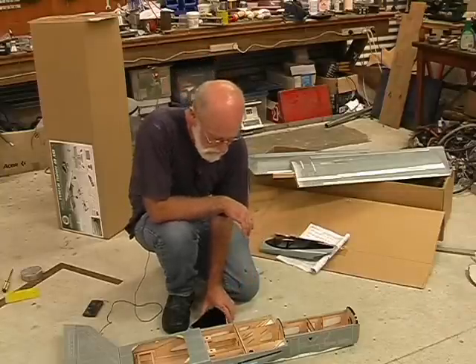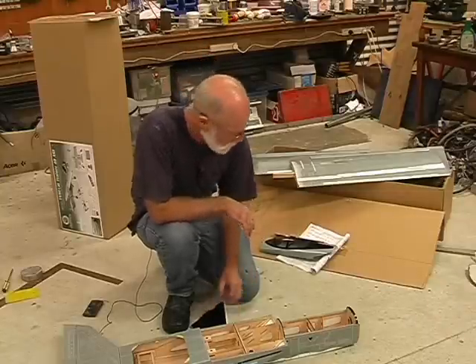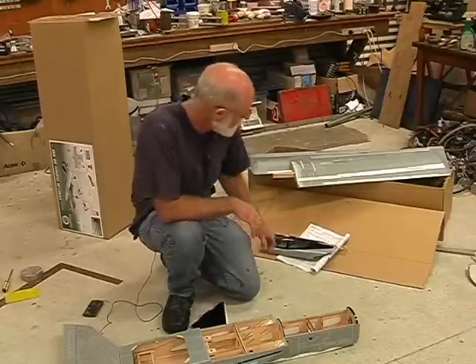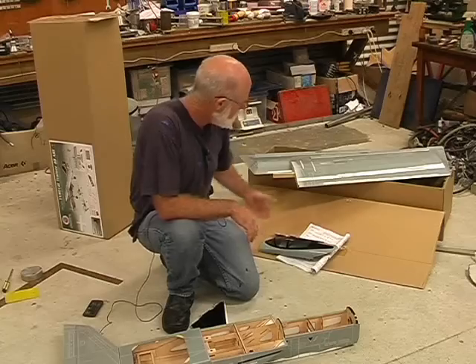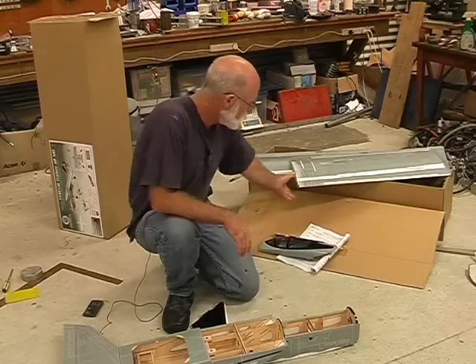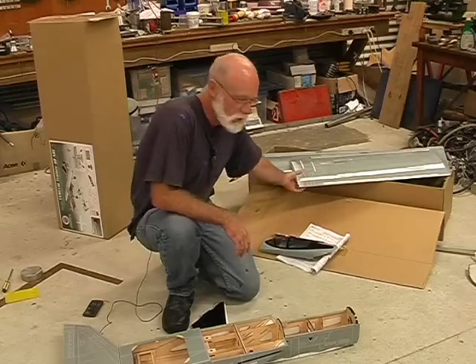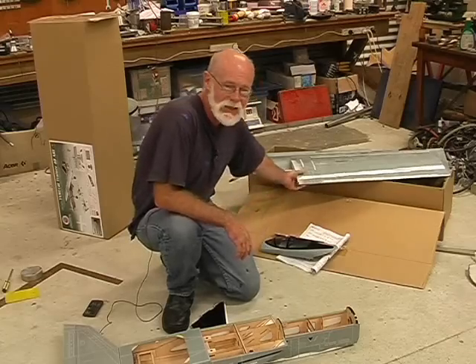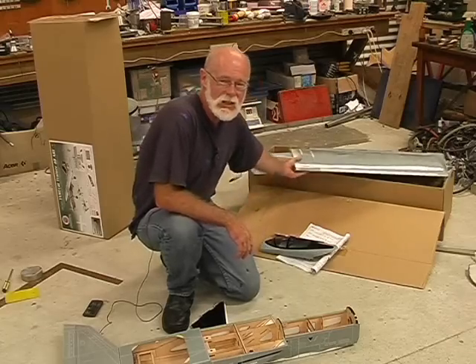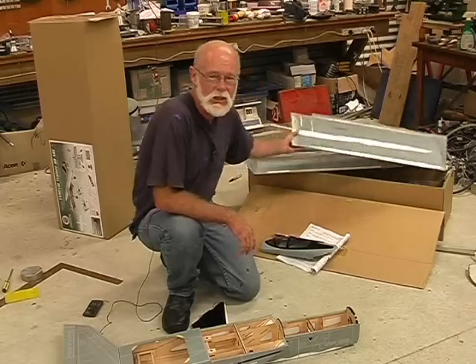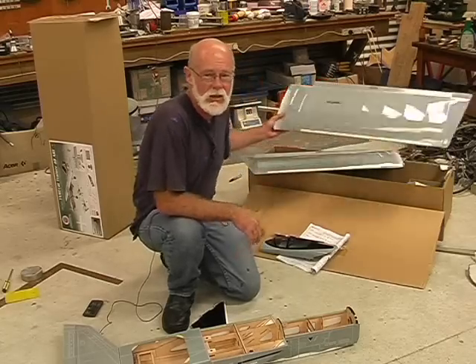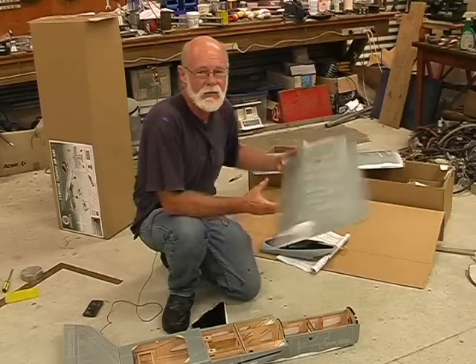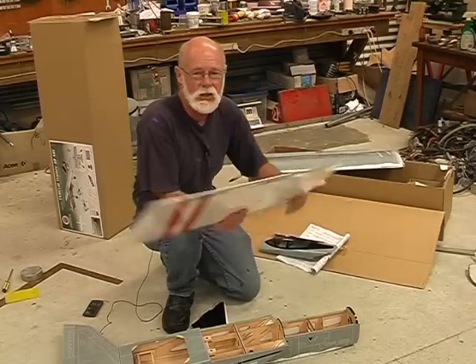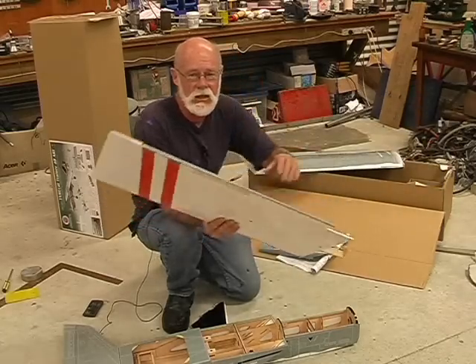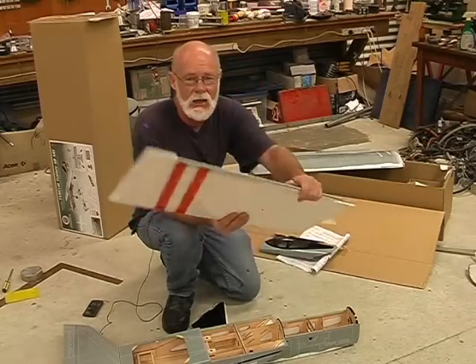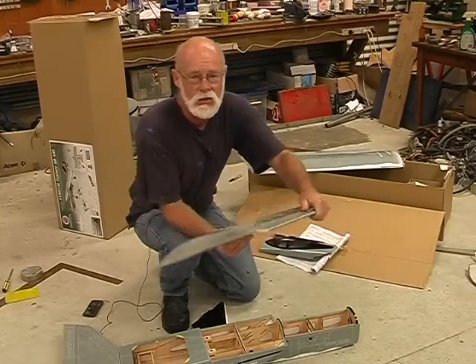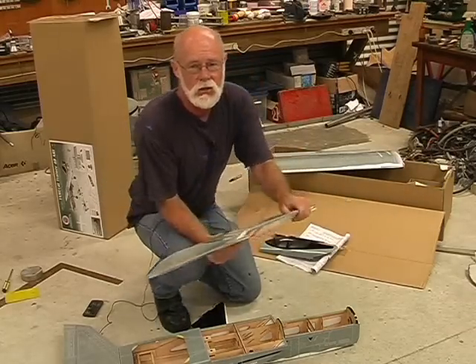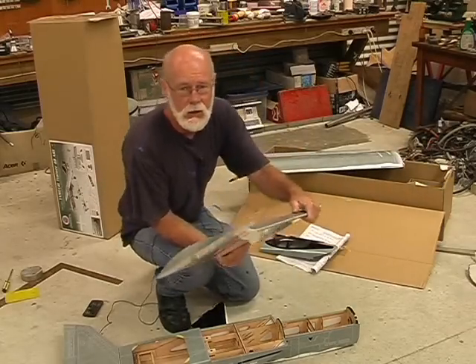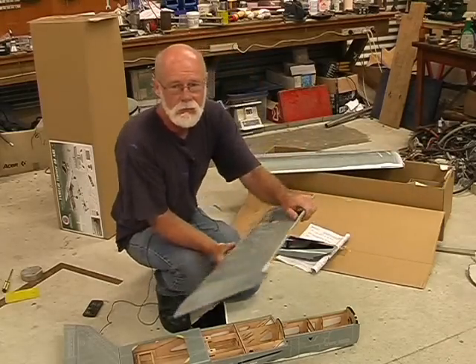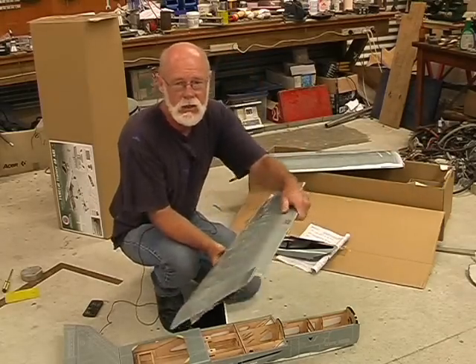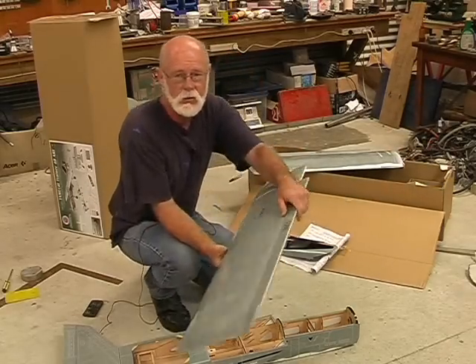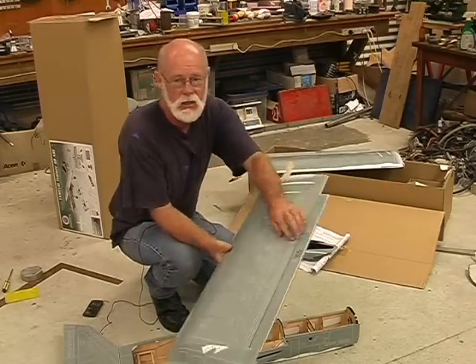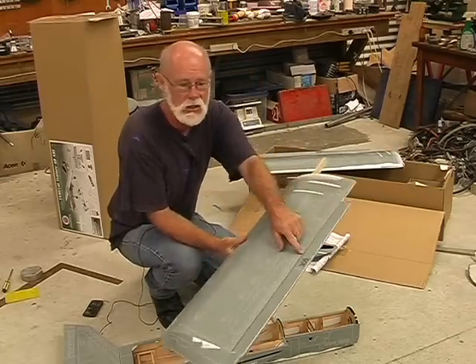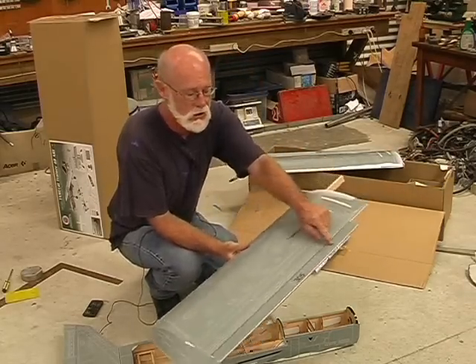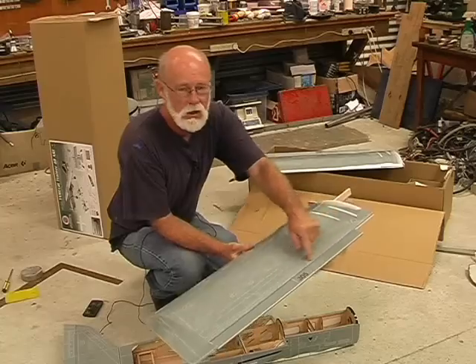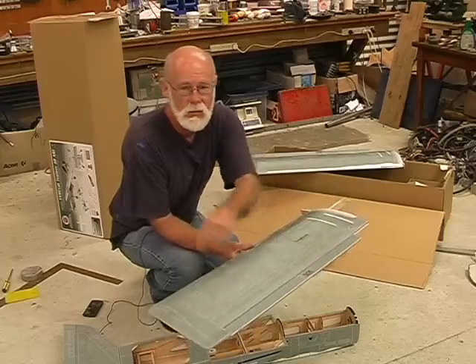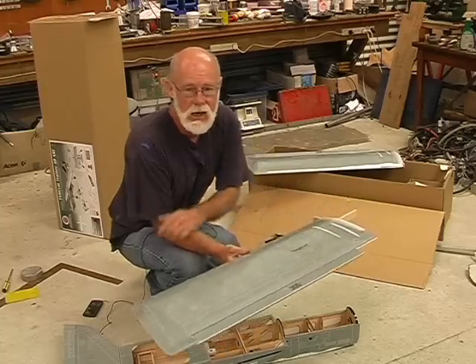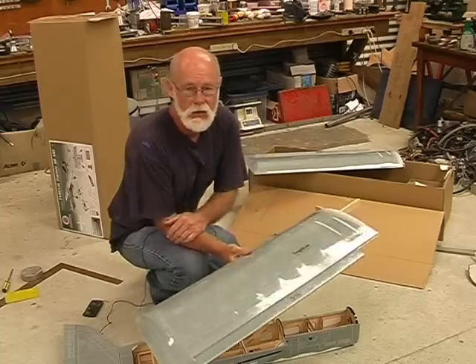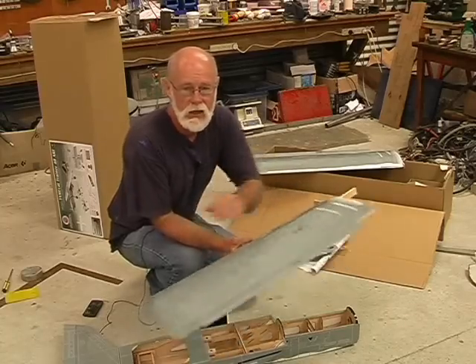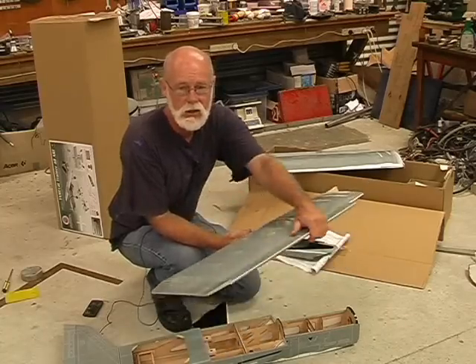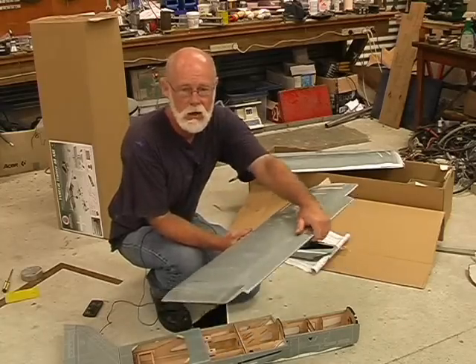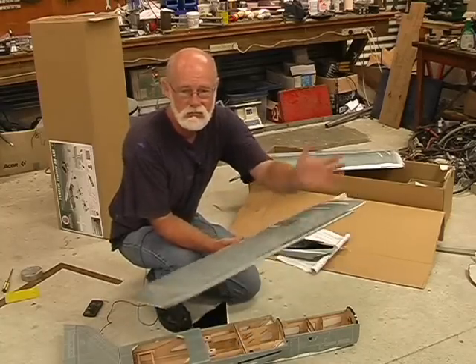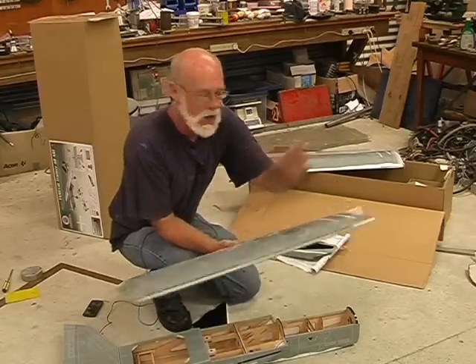What I've done so far is I've followed the instructions and hinged the ailerons to the wing — fairly simple process. Just dope CA on the CA hinges, wiggle it, done.